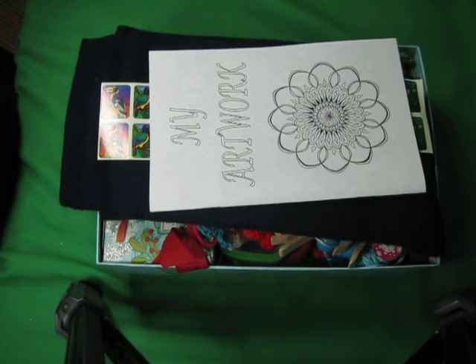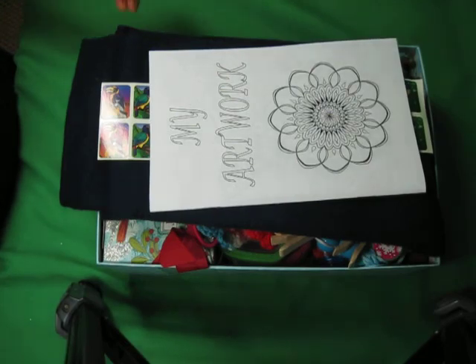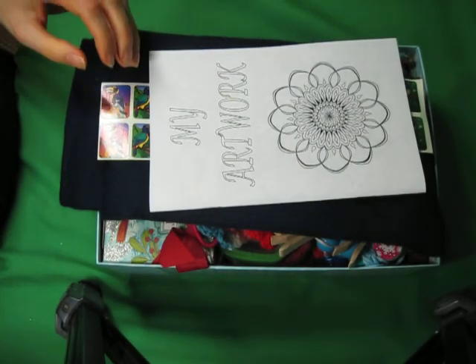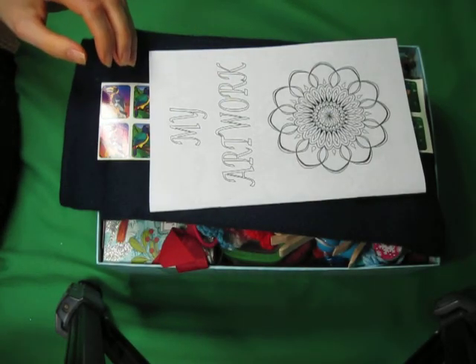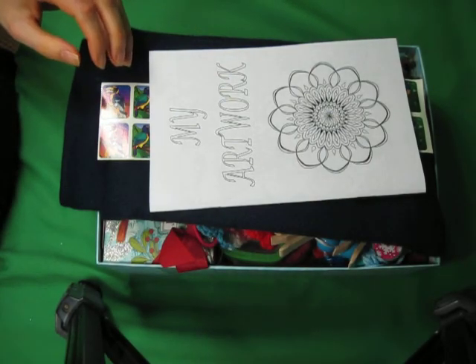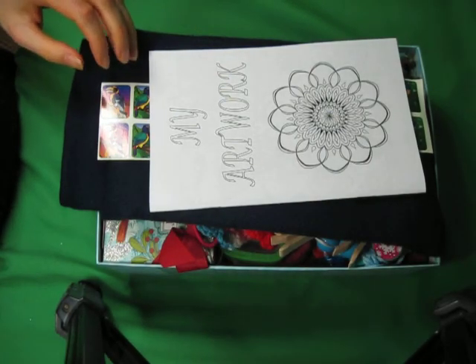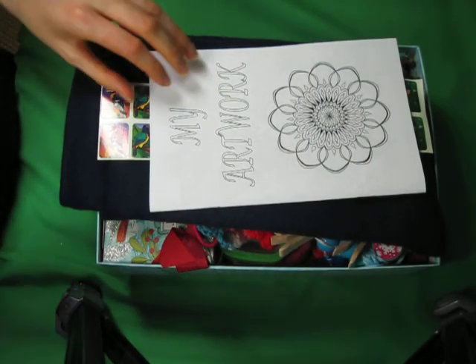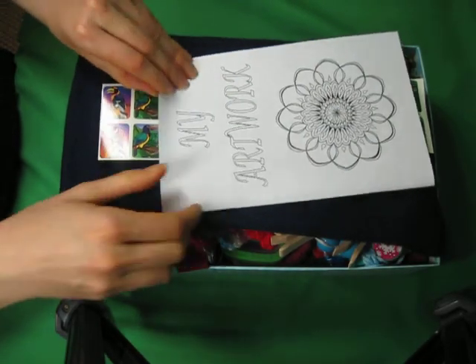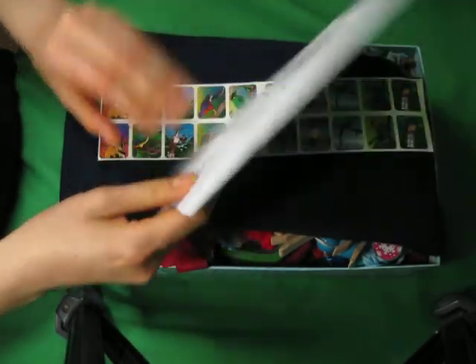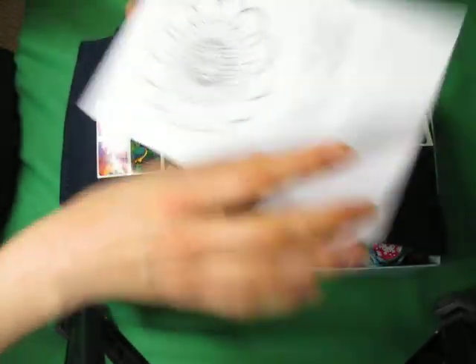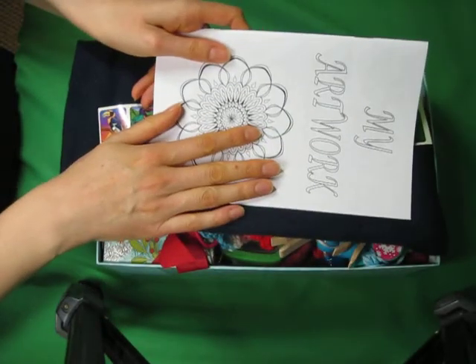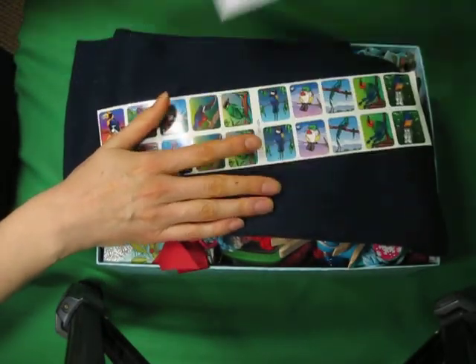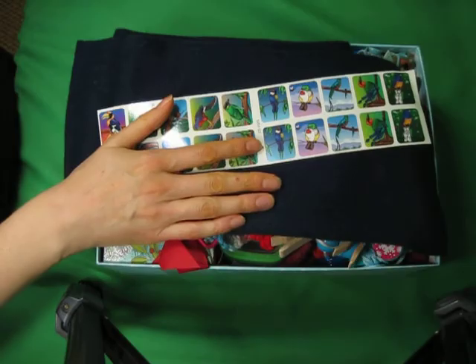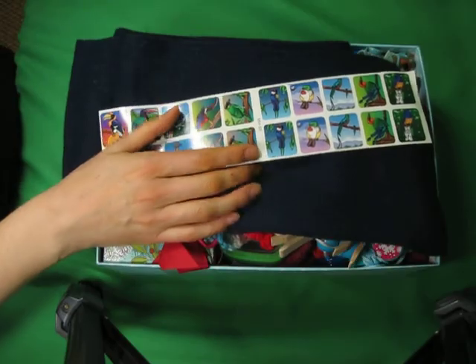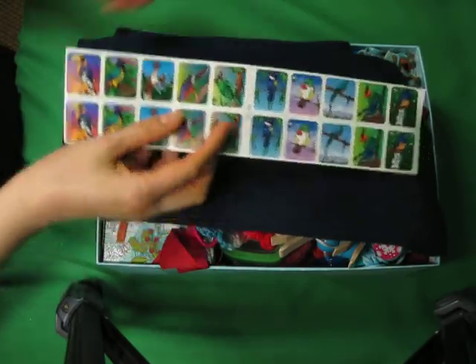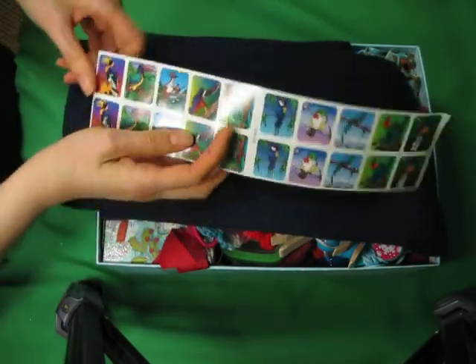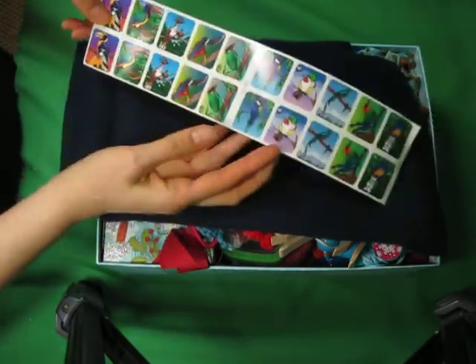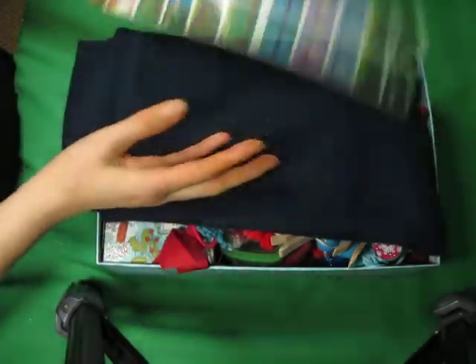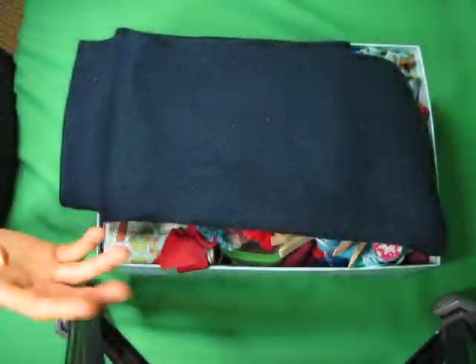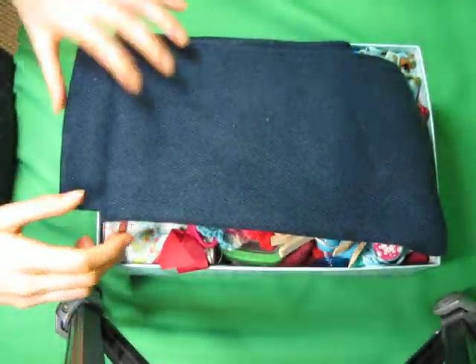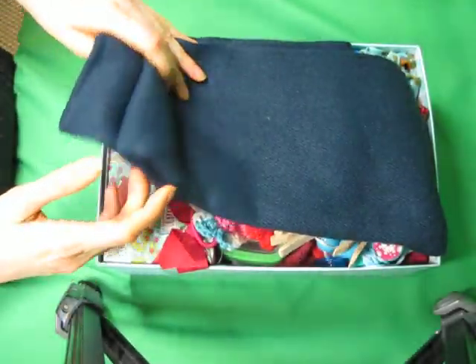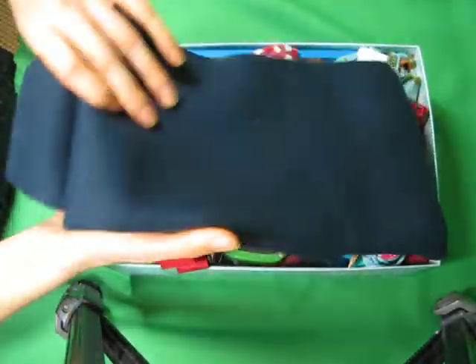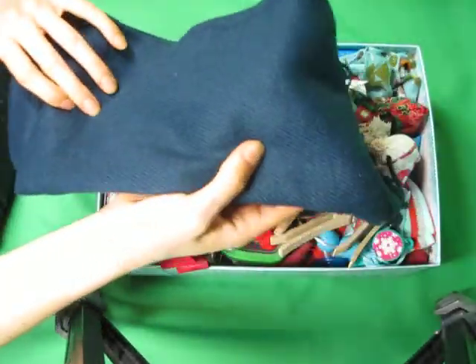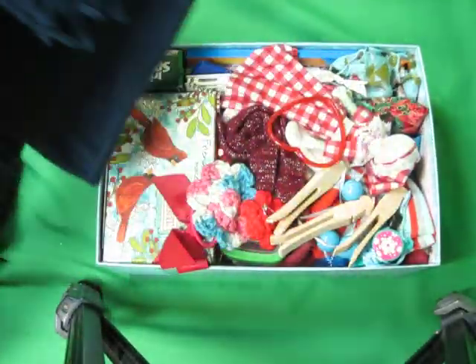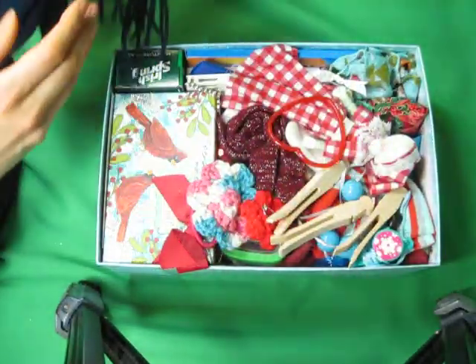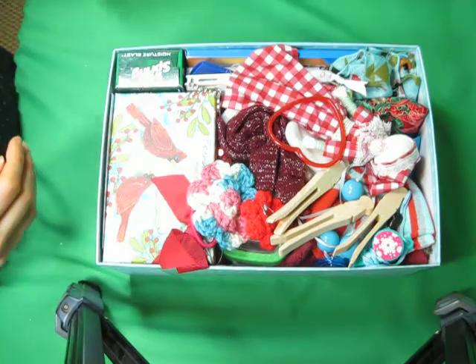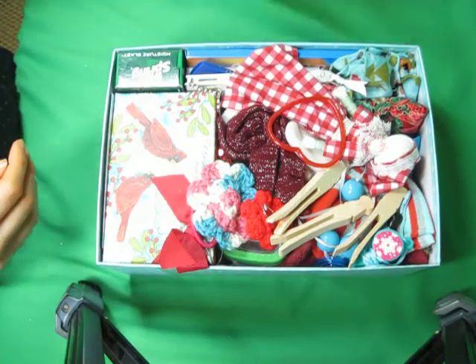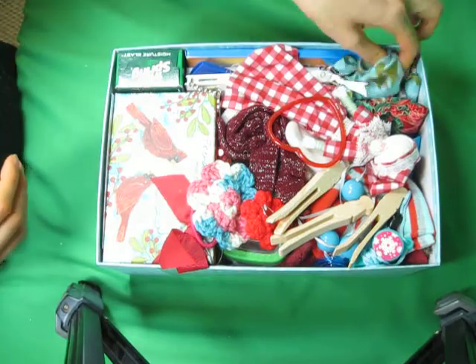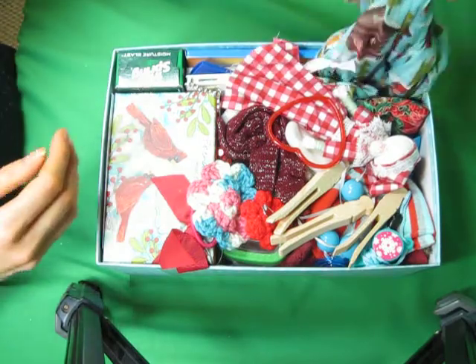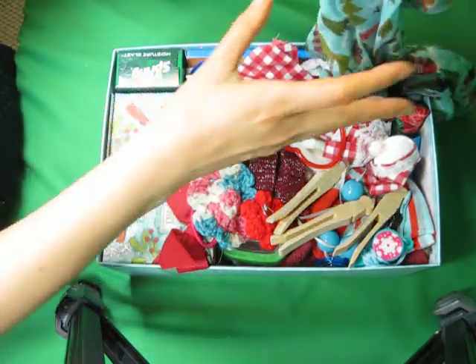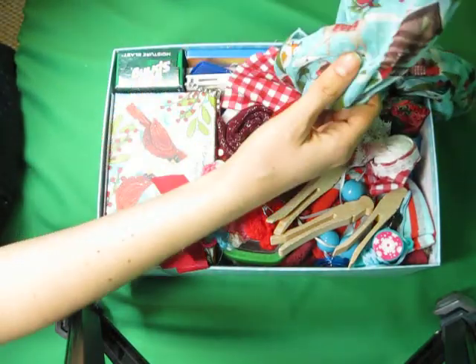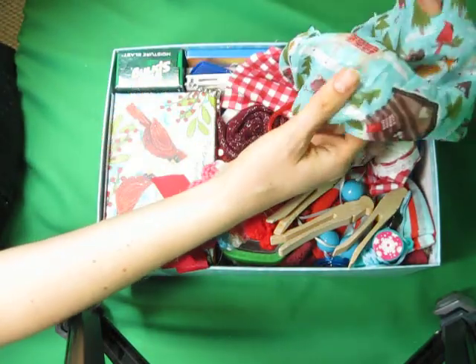I still need to put my letter and photo in here, but I have that sitting over there. This is a nice little coloring book. Some bird stickers. This is going to be a bird-themed box. Really nice scarf. Another little scarf that has birds on it.